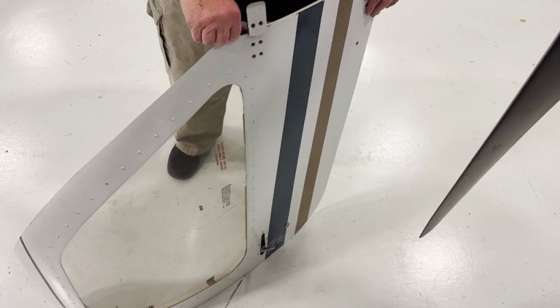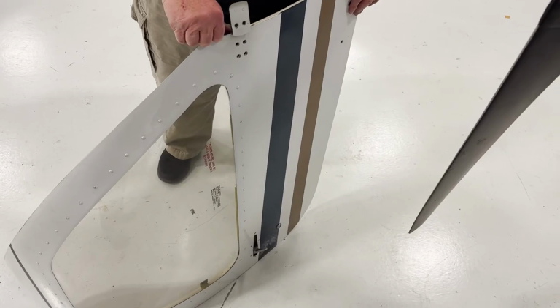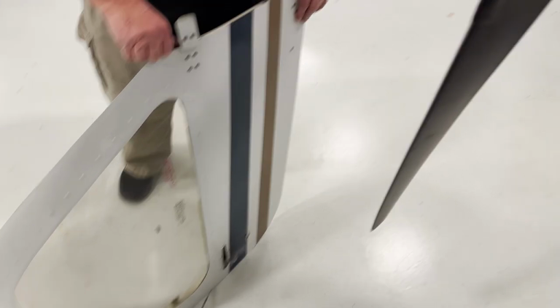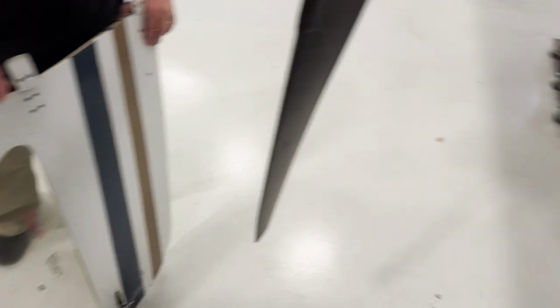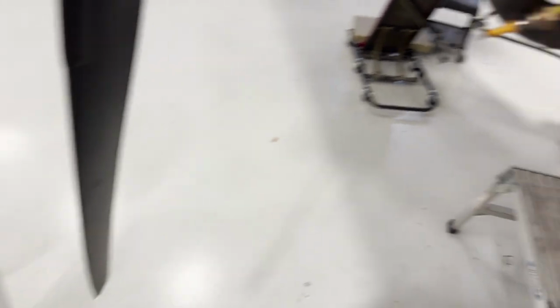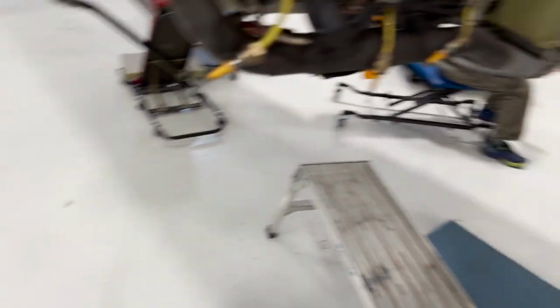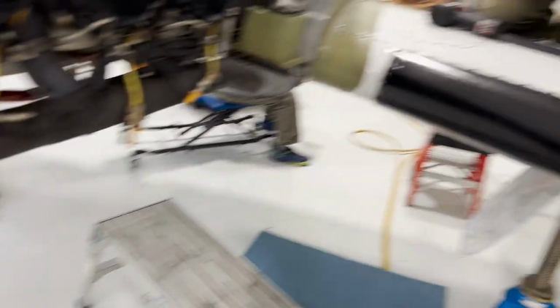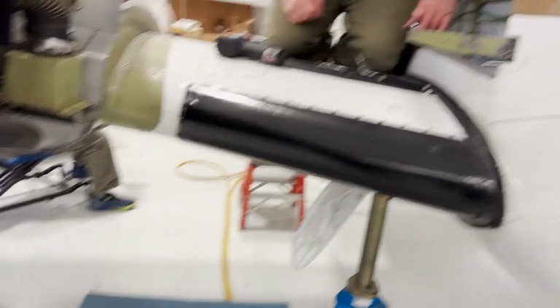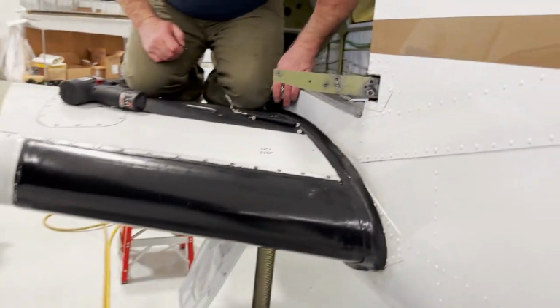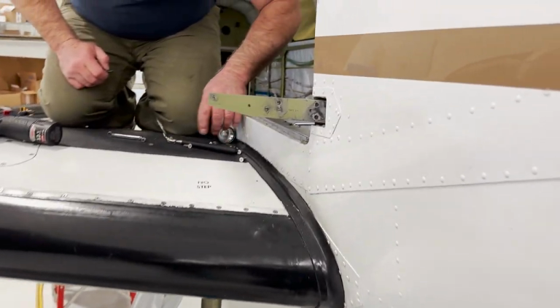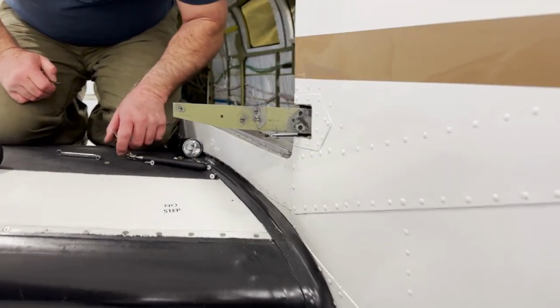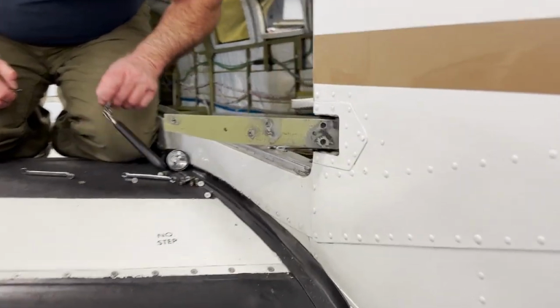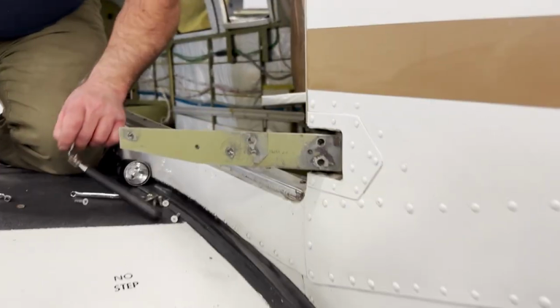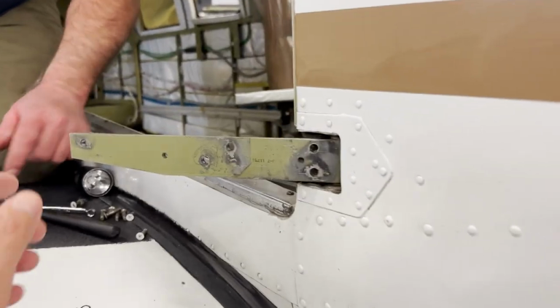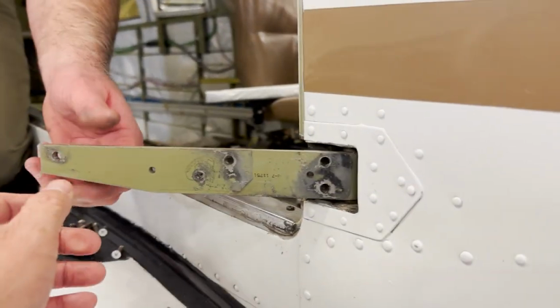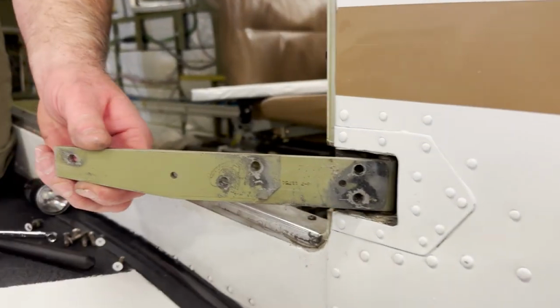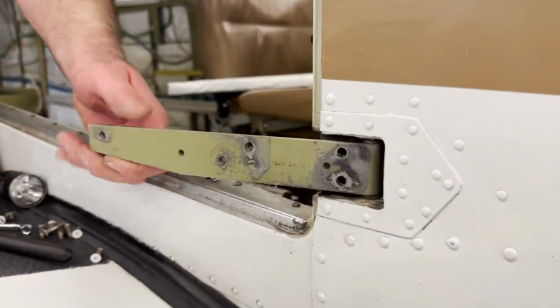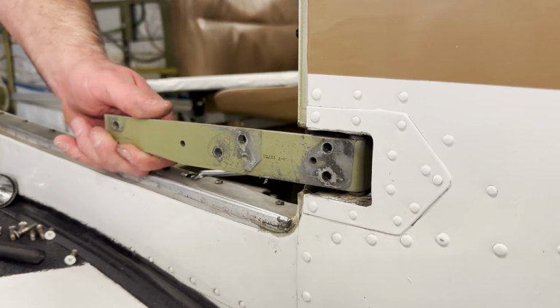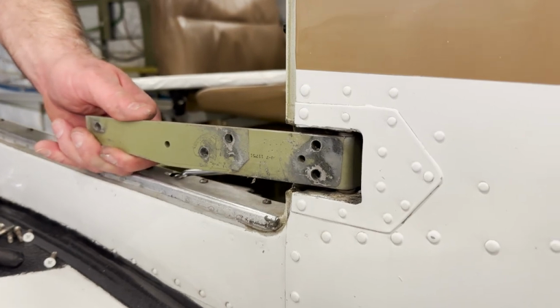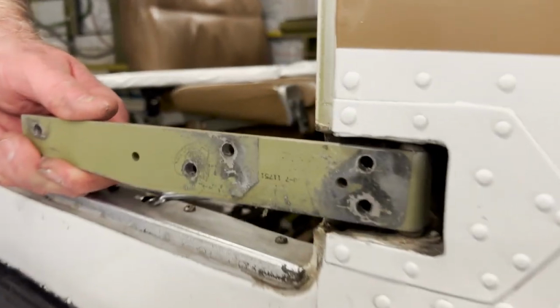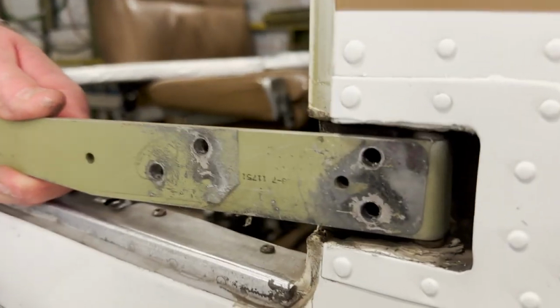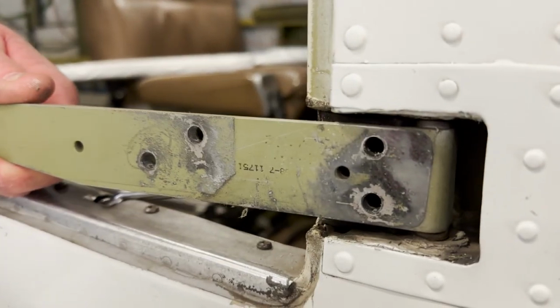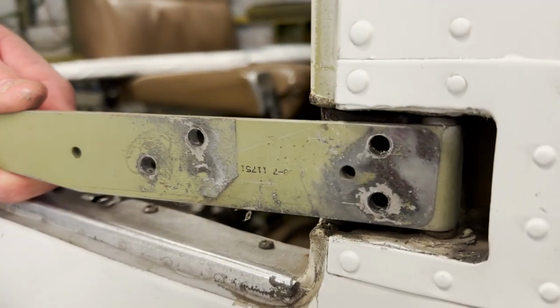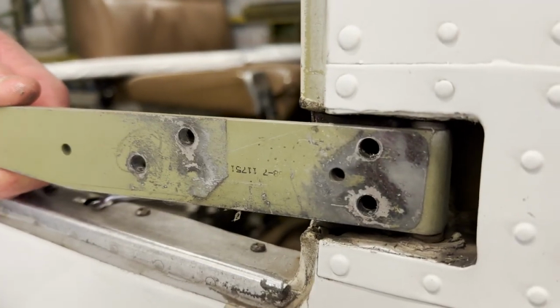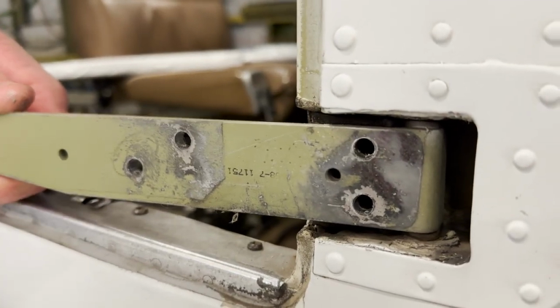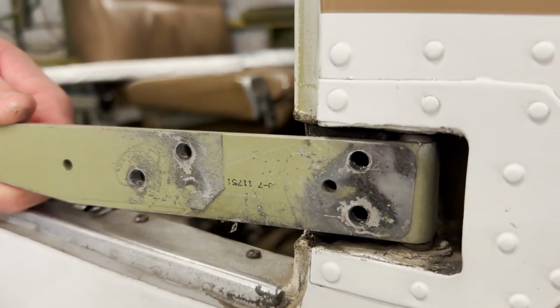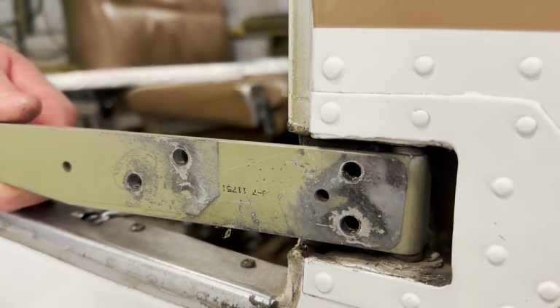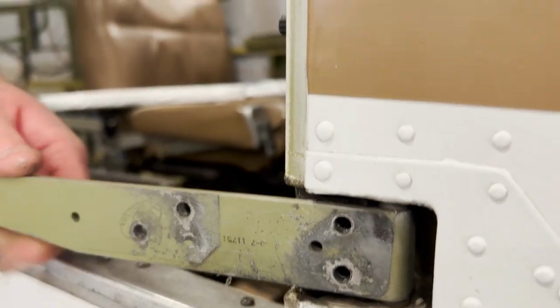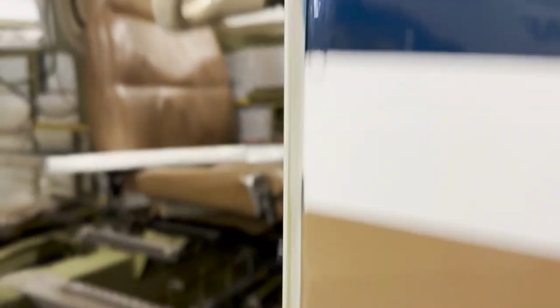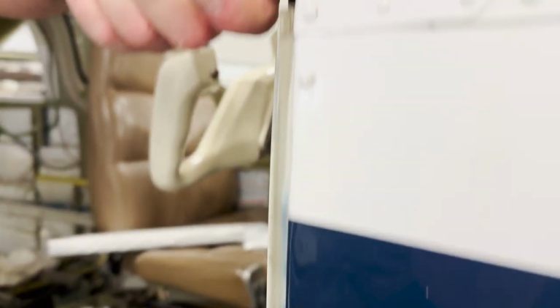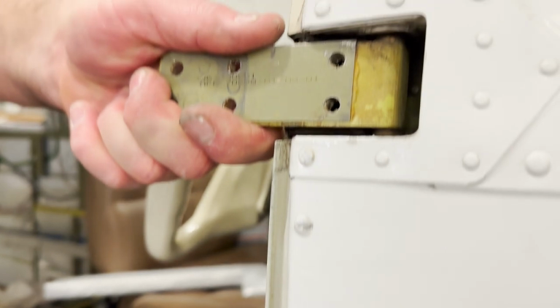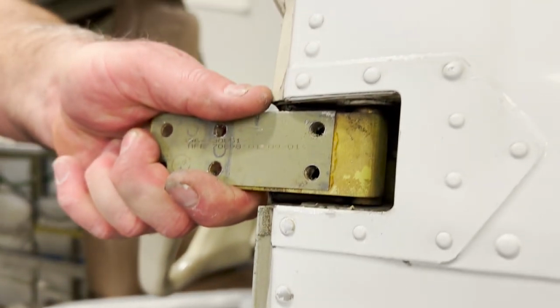The cockpit door is off the plane. Another project we've taken on is fixing the hinges that you see here, which have a lot of play in them. It causes the door to sag and become a little bit harder to open and close.